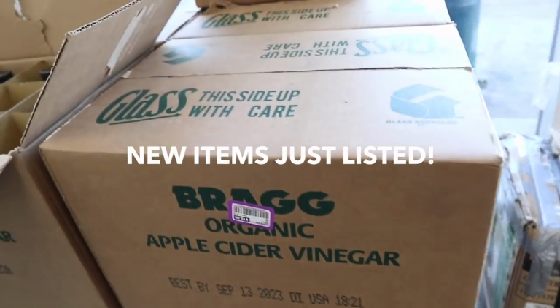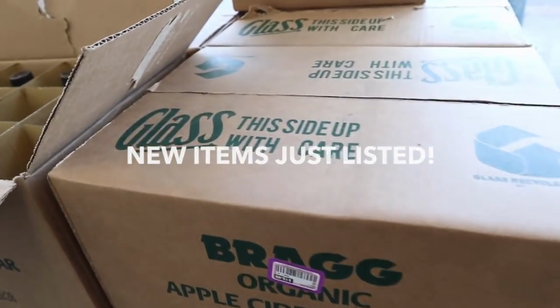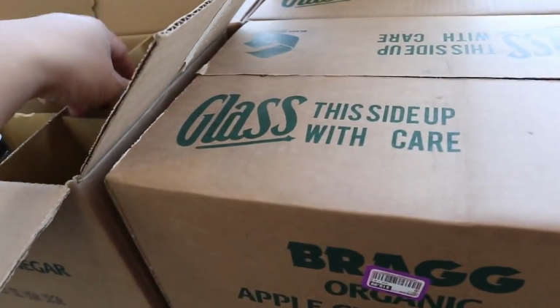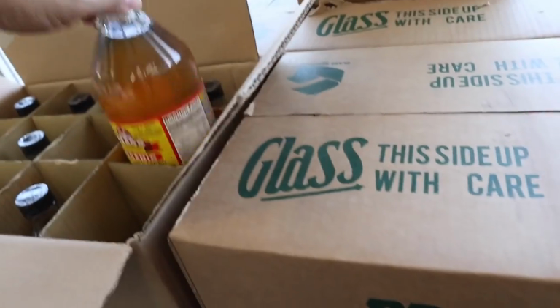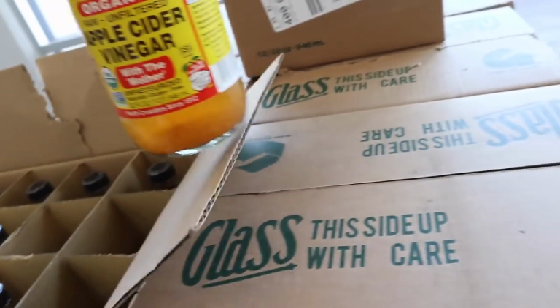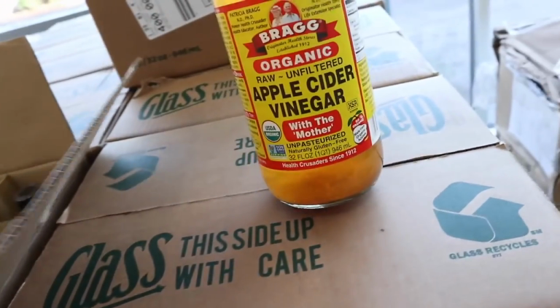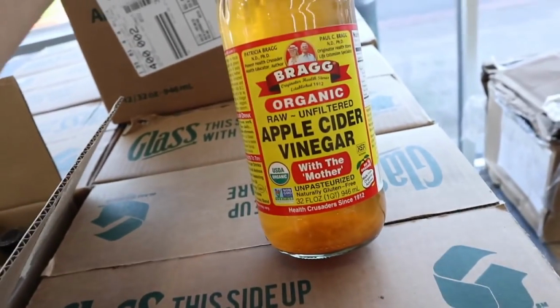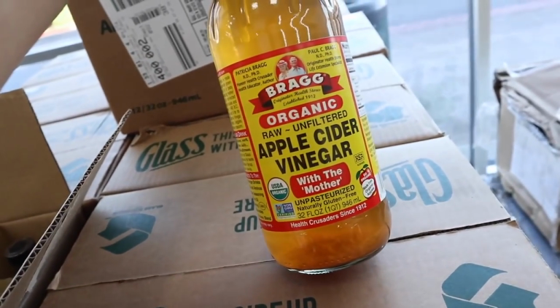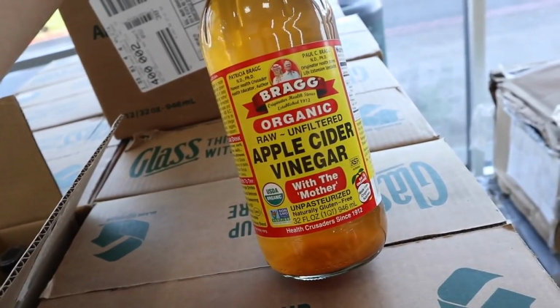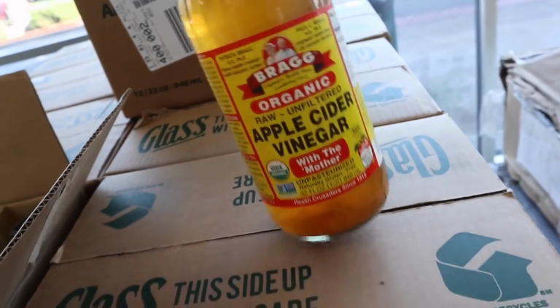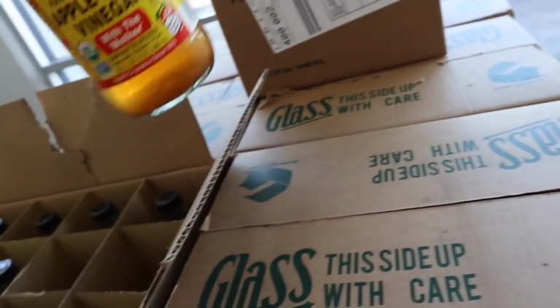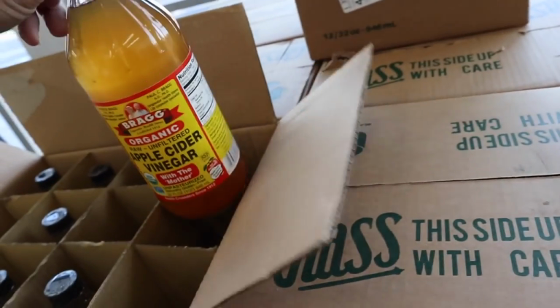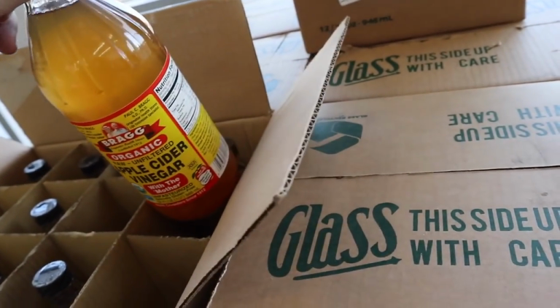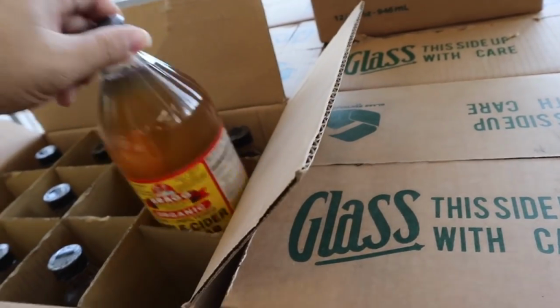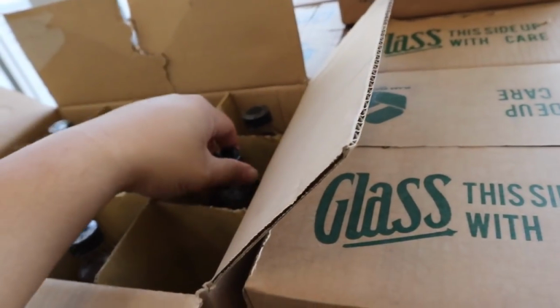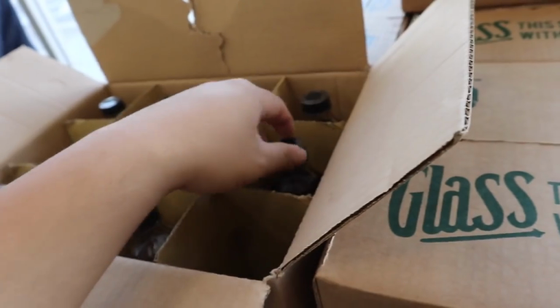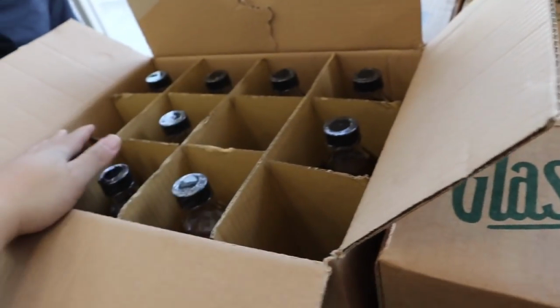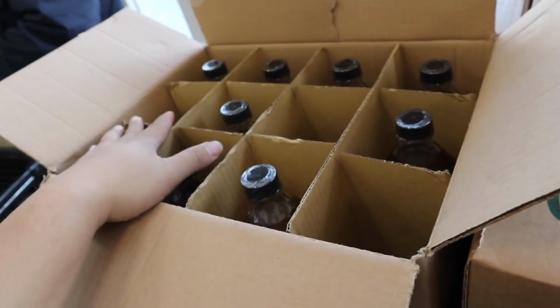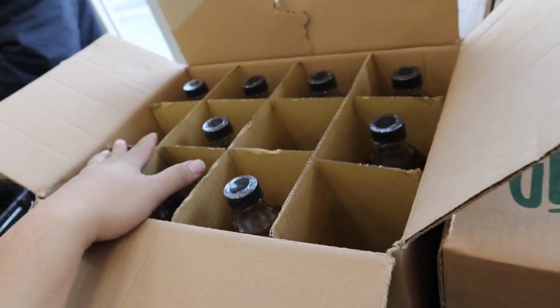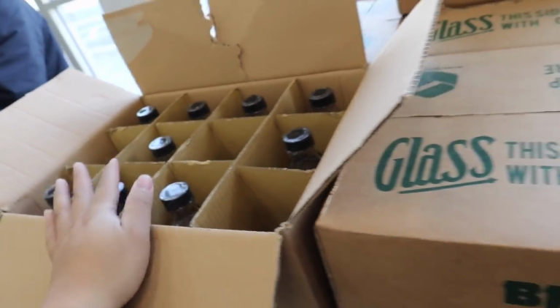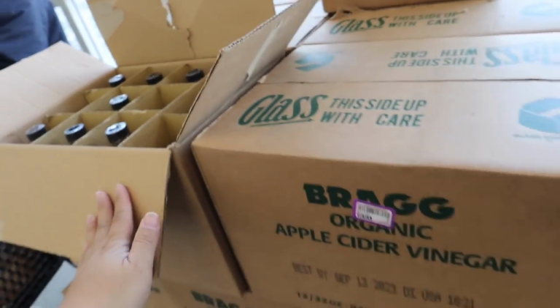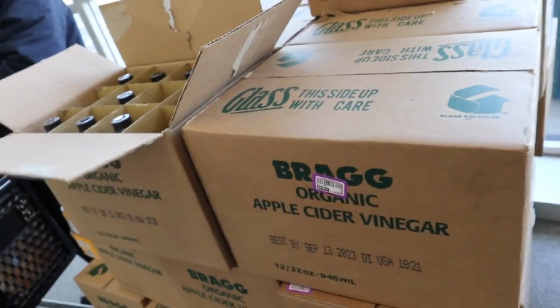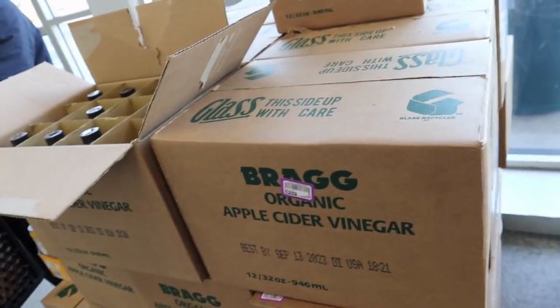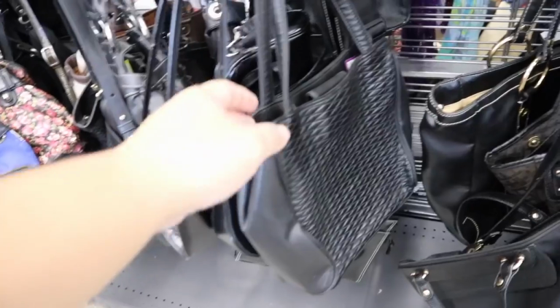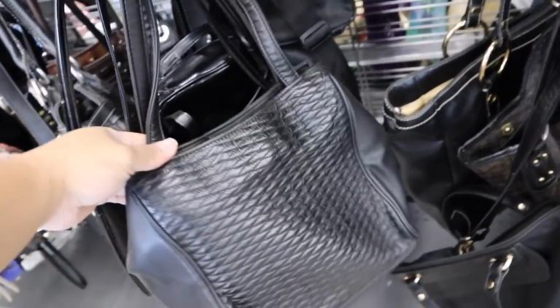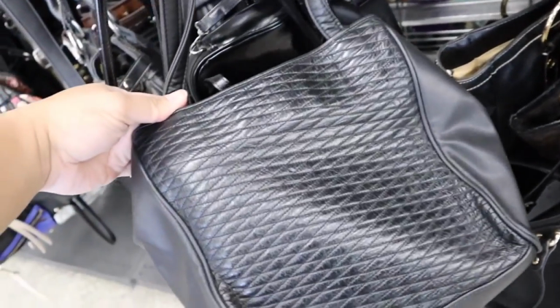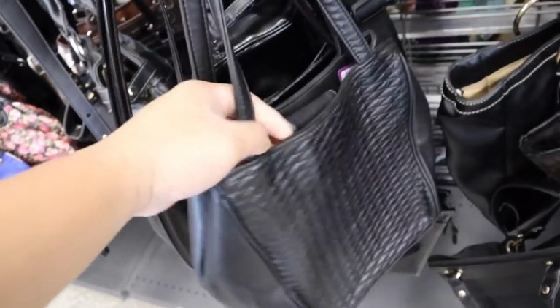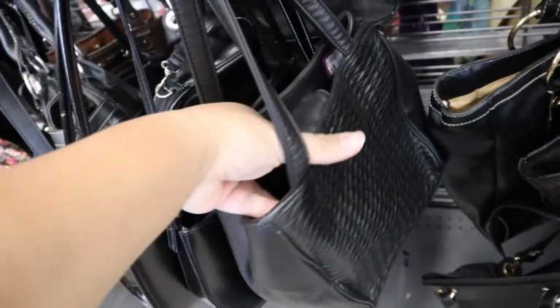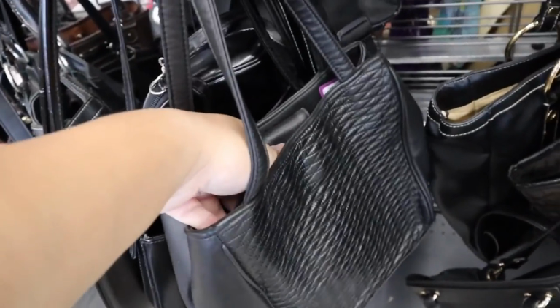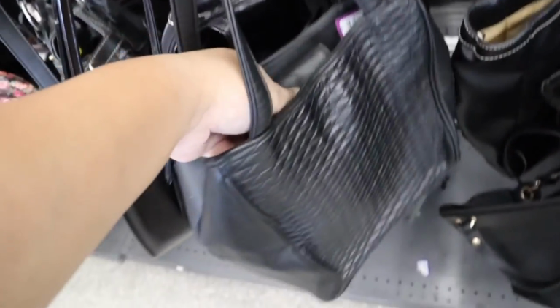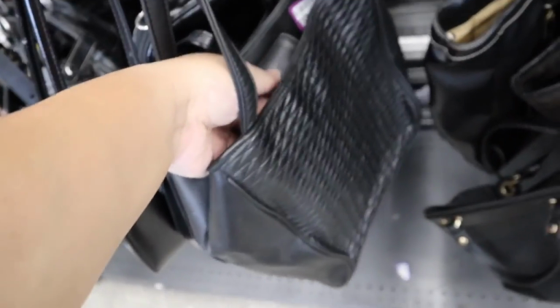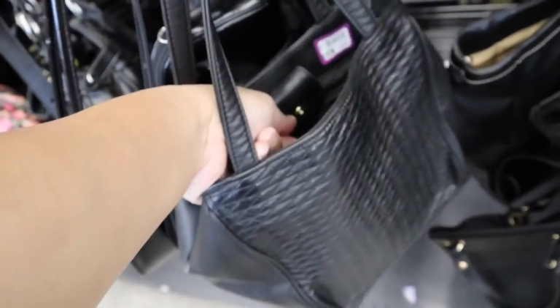They have these Bragg's apple cider vinegar things — you get 12 for 20 dollars. Let's see what handbags we have today.